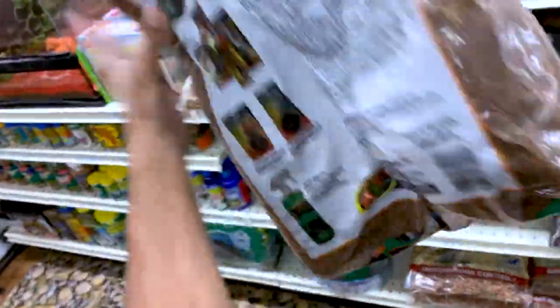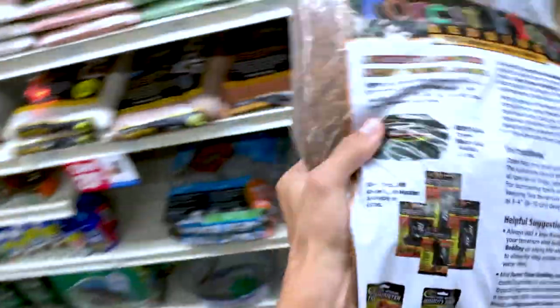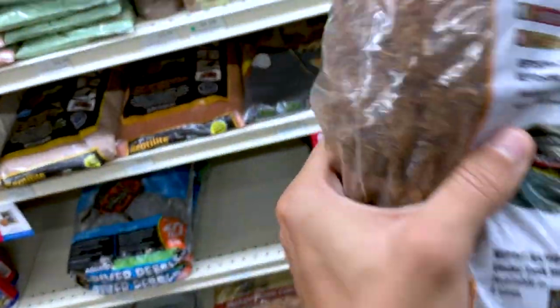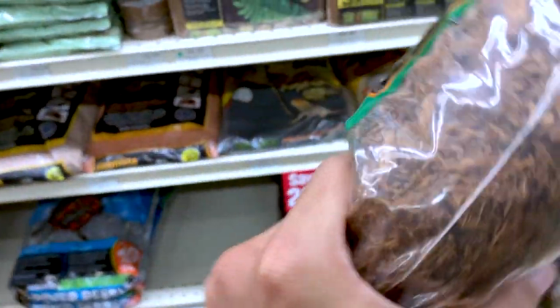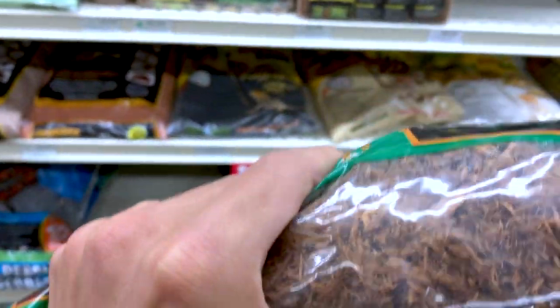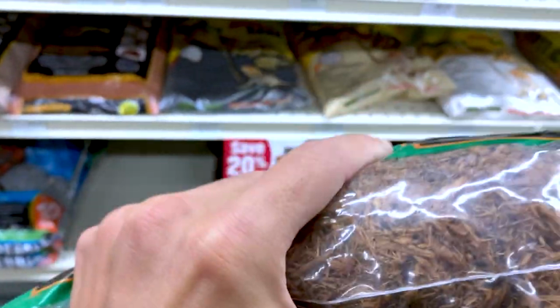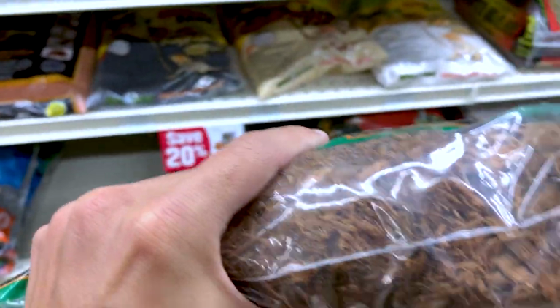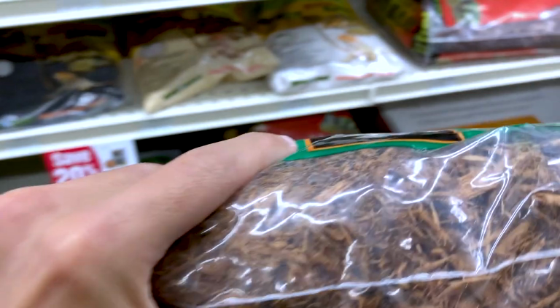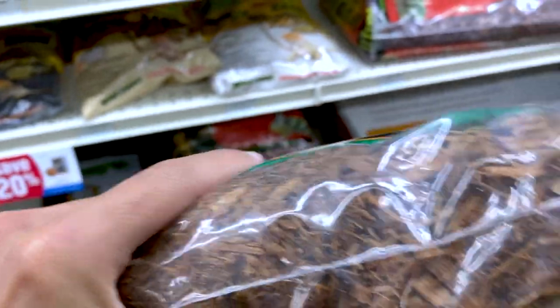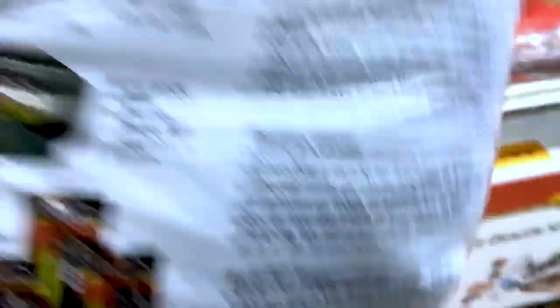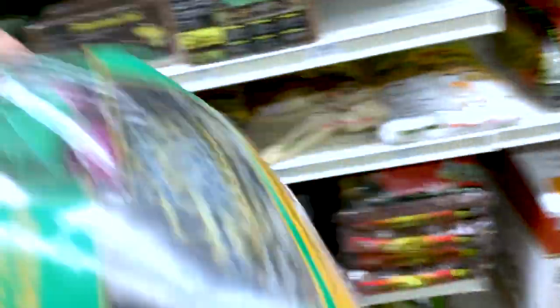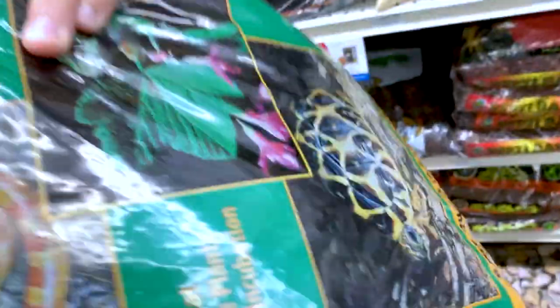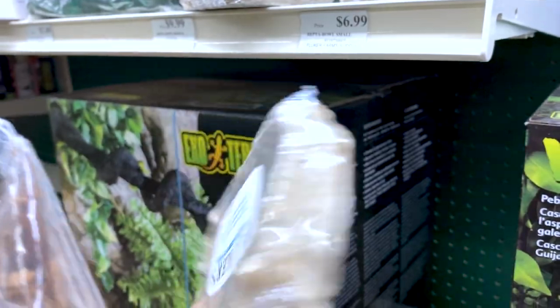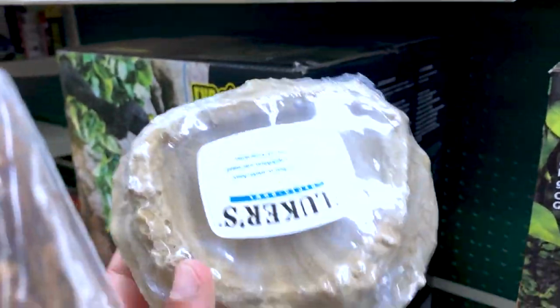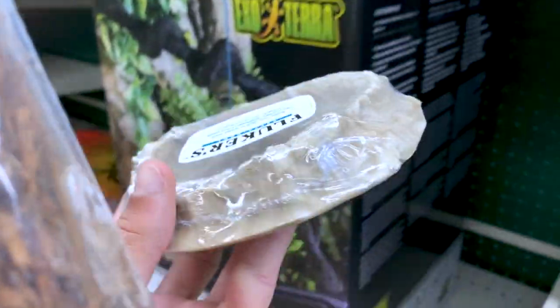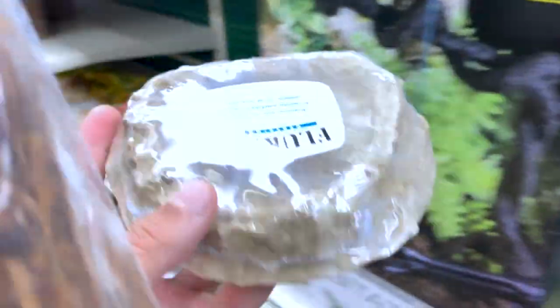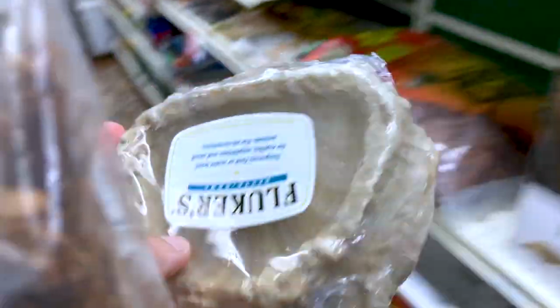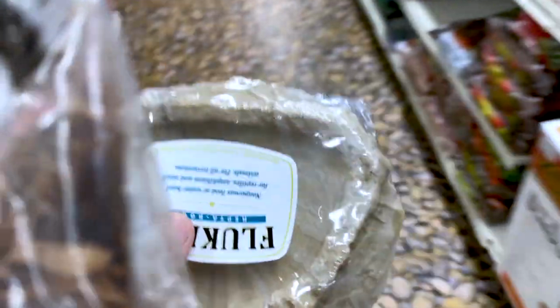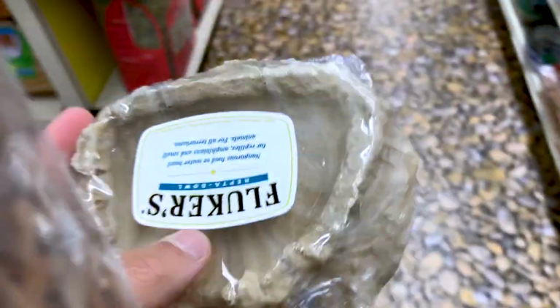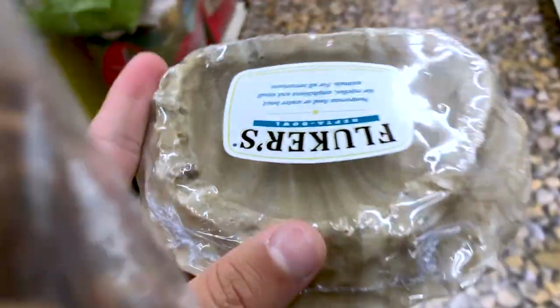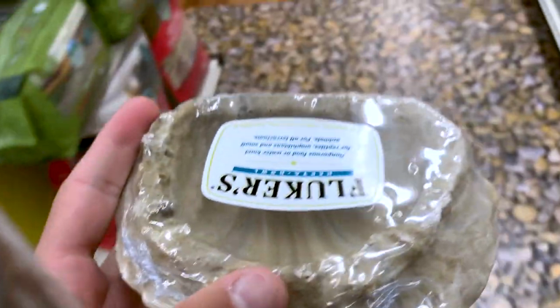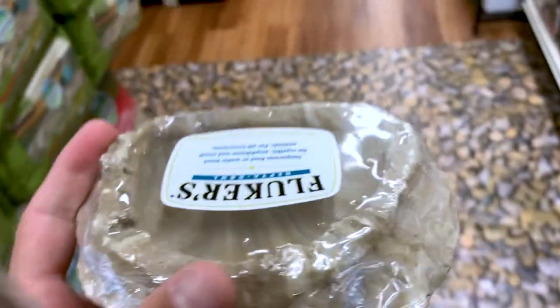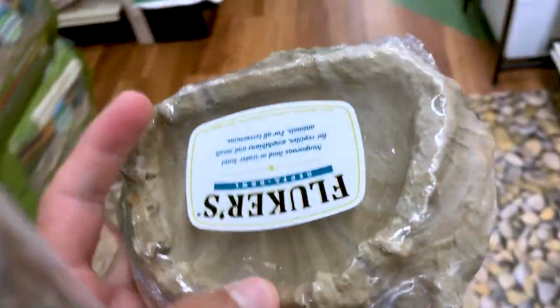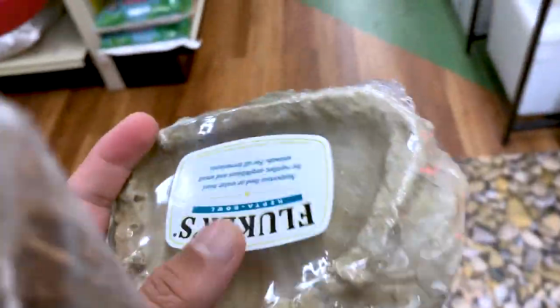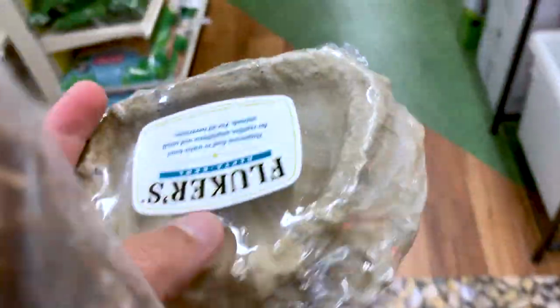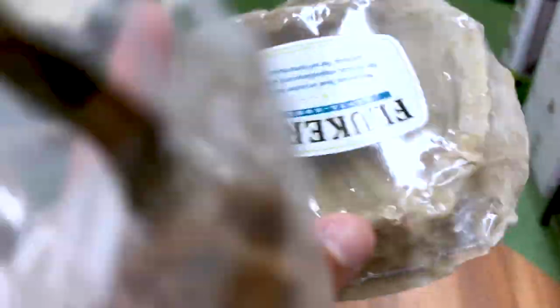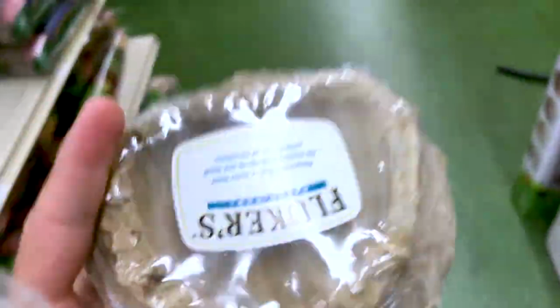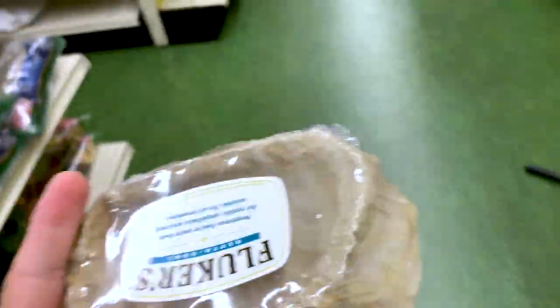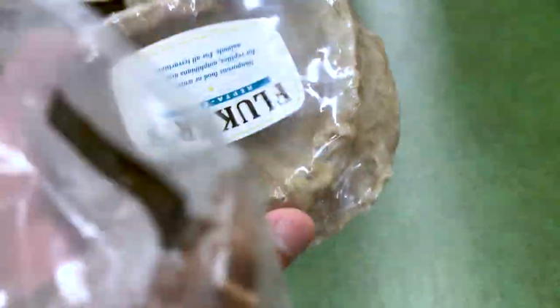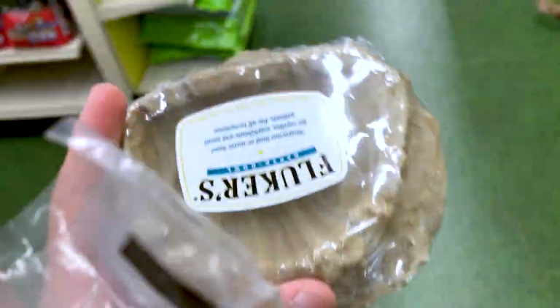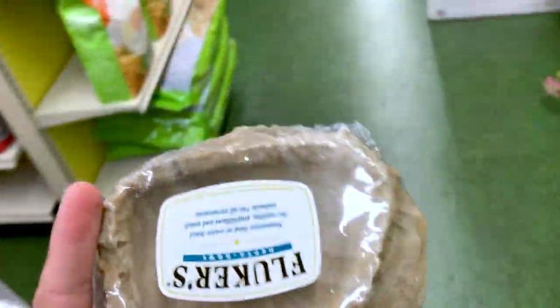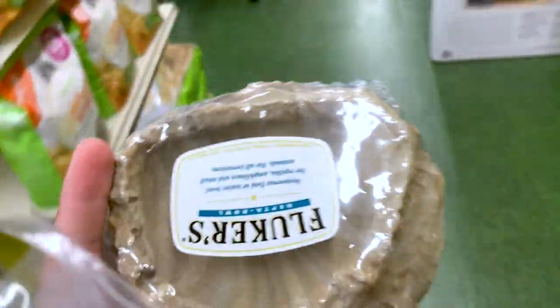This is exactly what I came for. It's like a bark — this is exactly what they need. It's kind of like mulch almost. I'm also going to grab one of these water dishes. I don't like getting the deep dish ones just in case he falls in and drowns, so this way he can just walk in and walk right out.